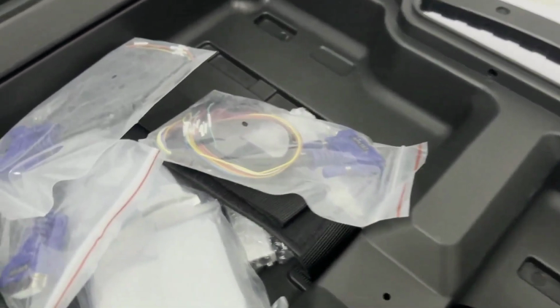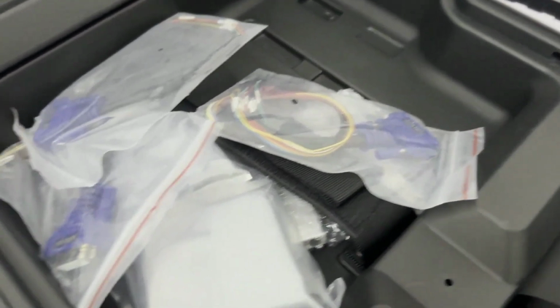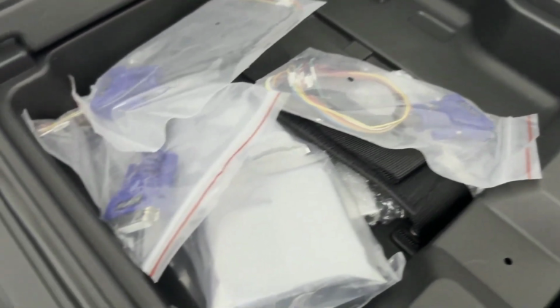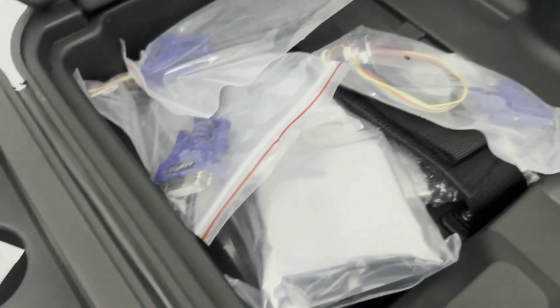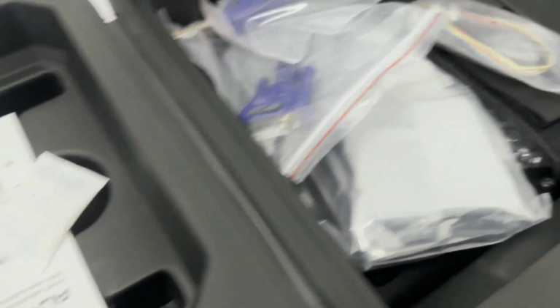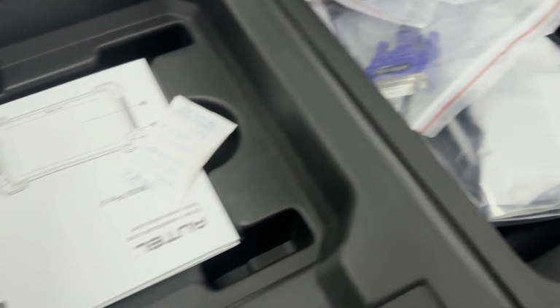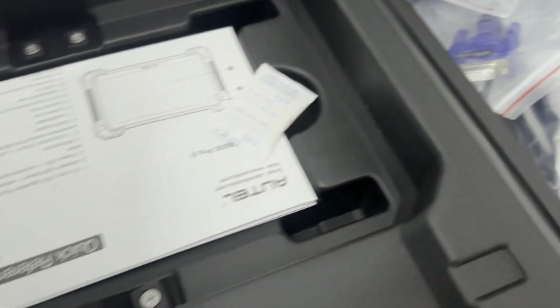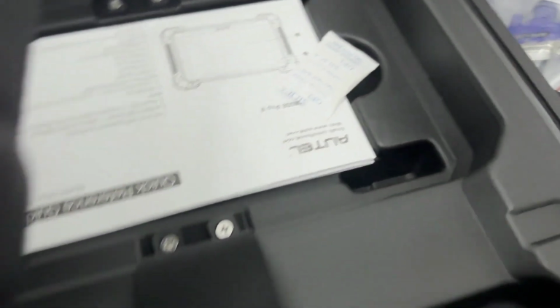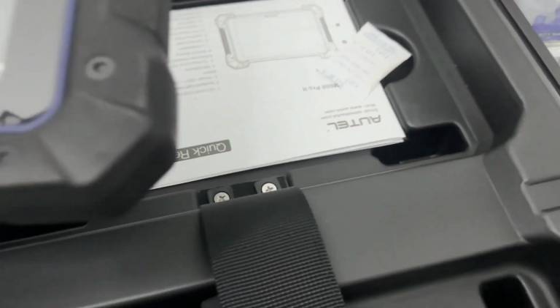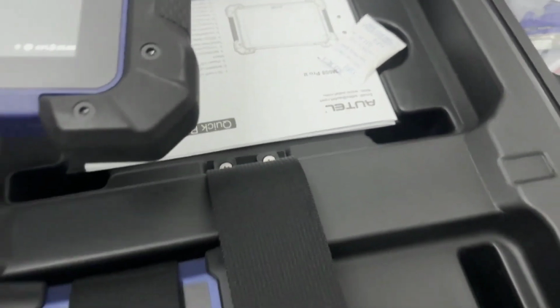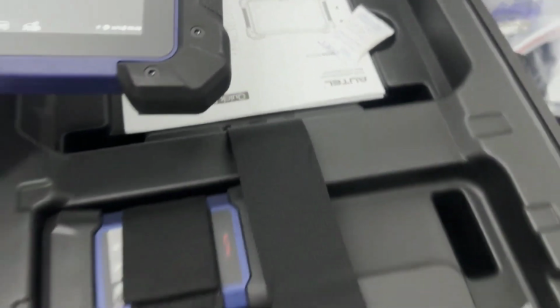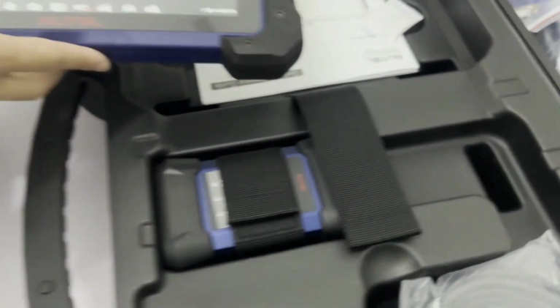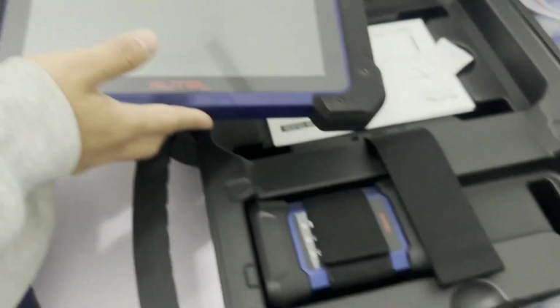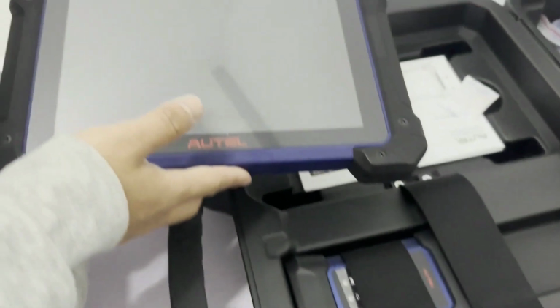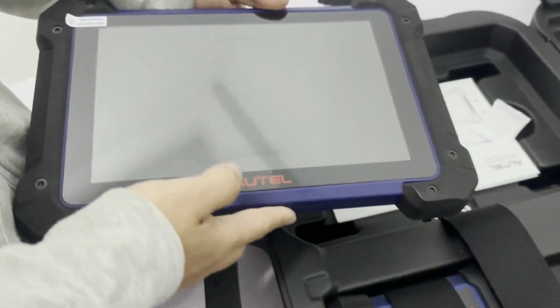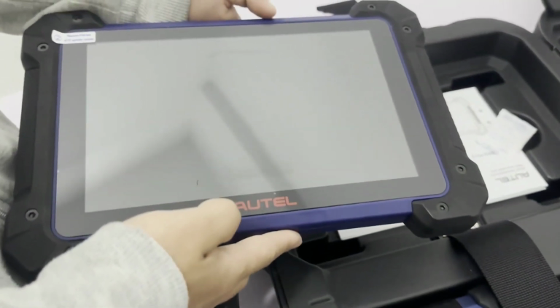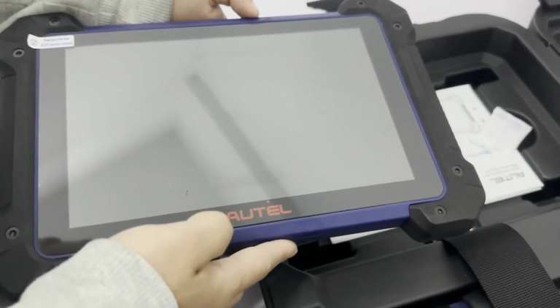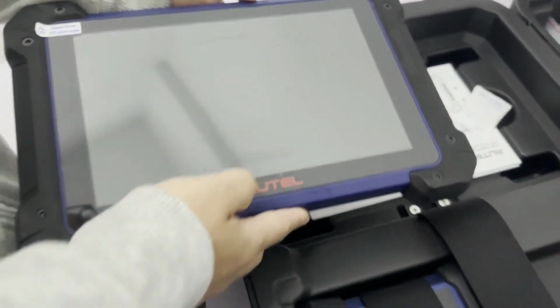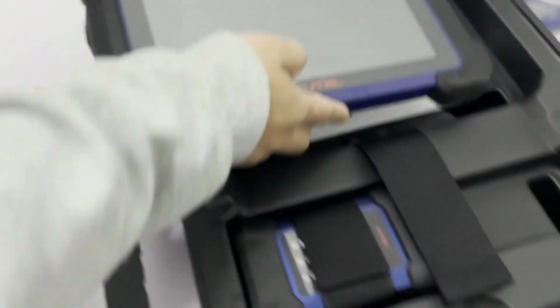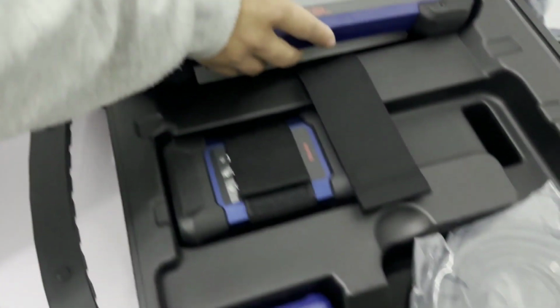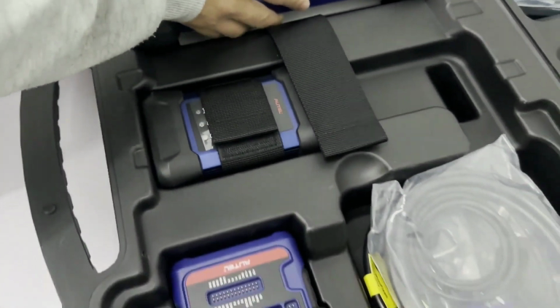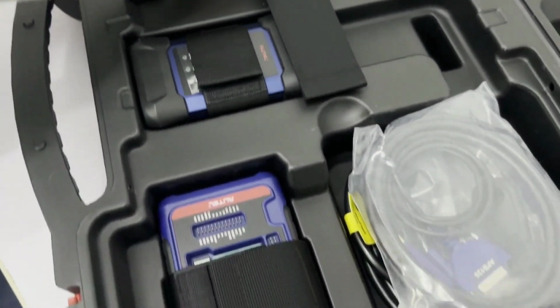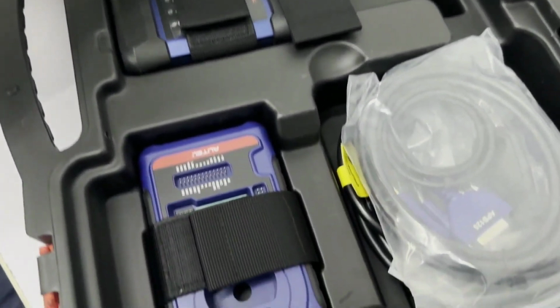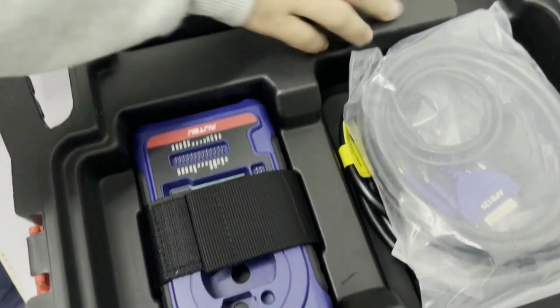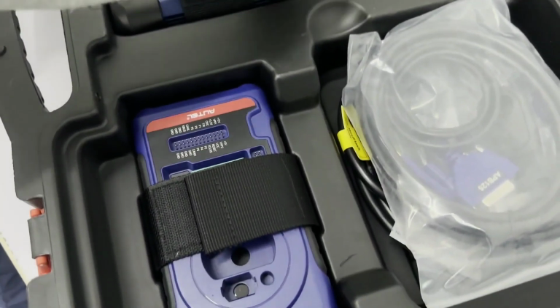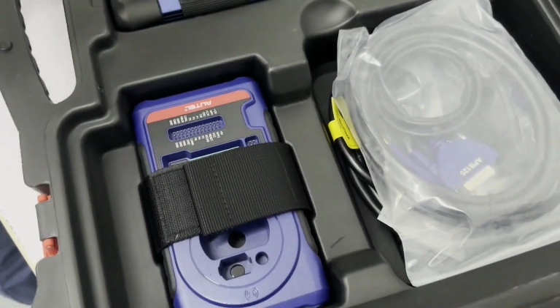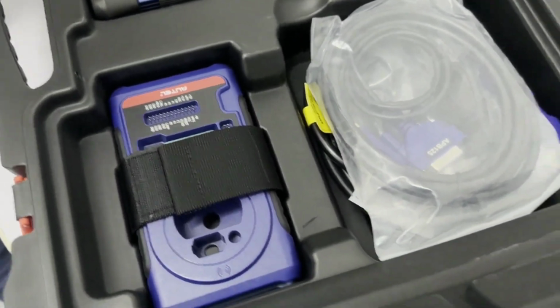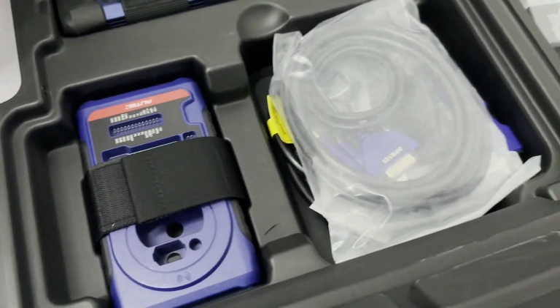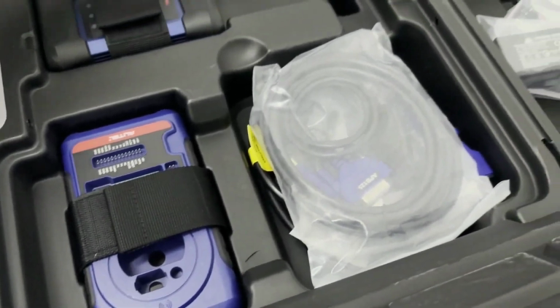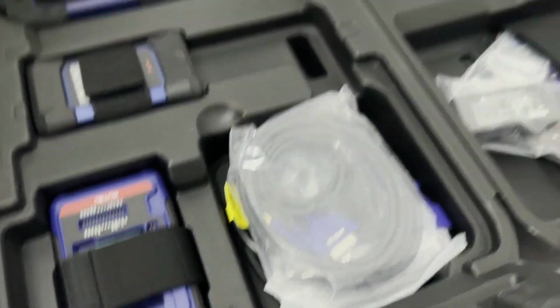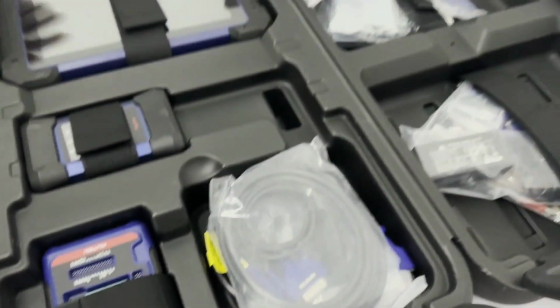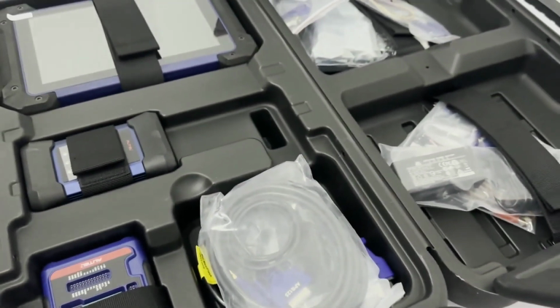The IM608 supports Wi-Fi and Bluetooth connectivity, allowing you to connect to the internet for software updates, access the Autel cloud for additional resources, and connect wirelessly to compatible printers or other devices.